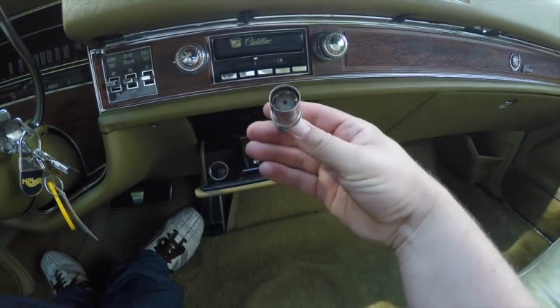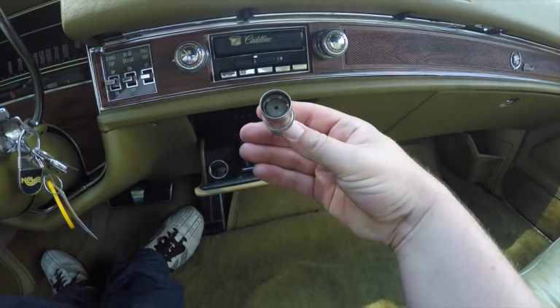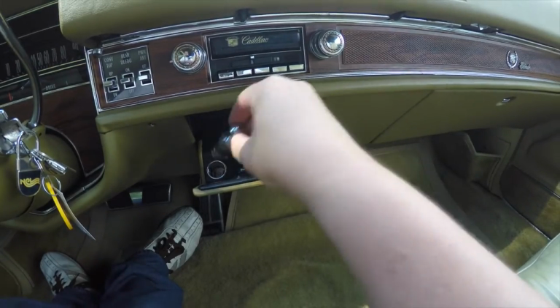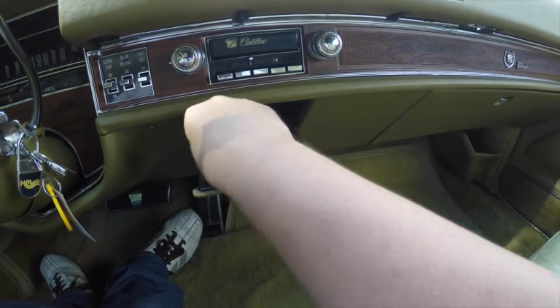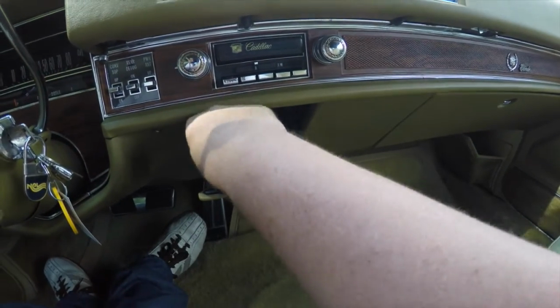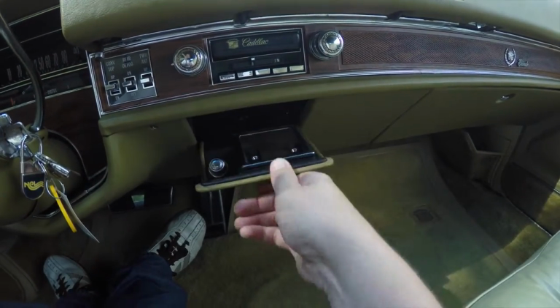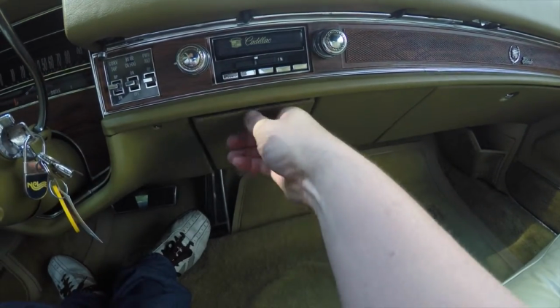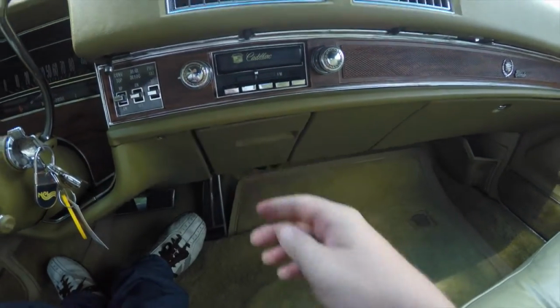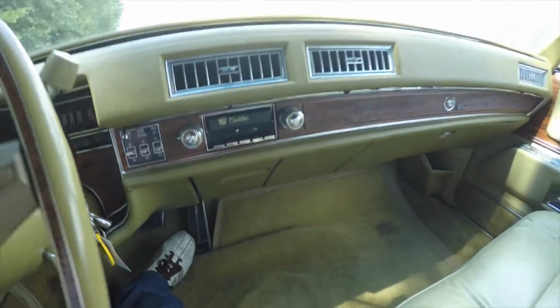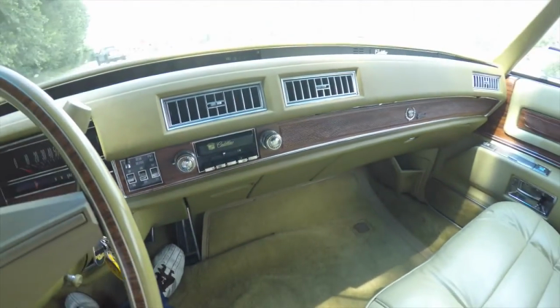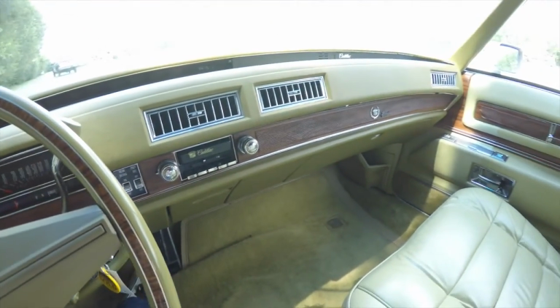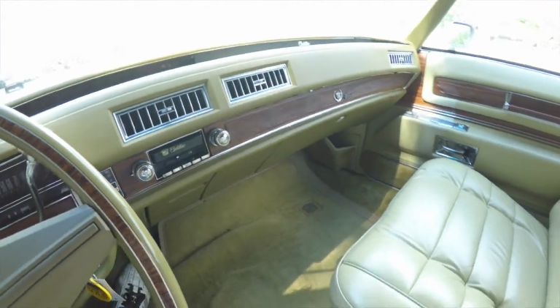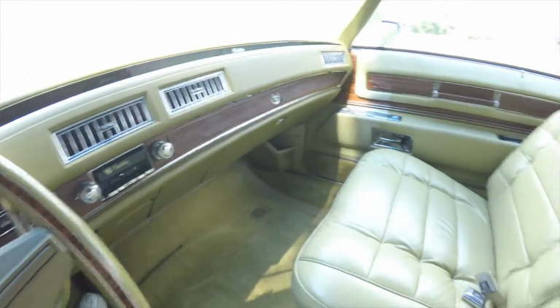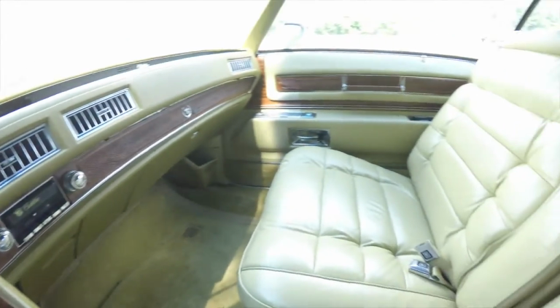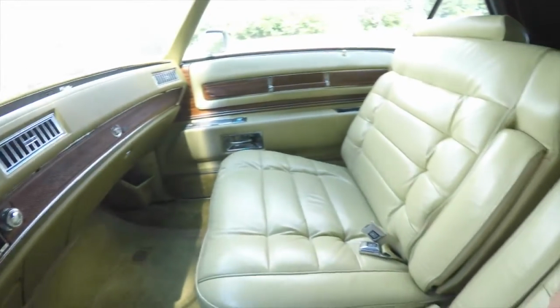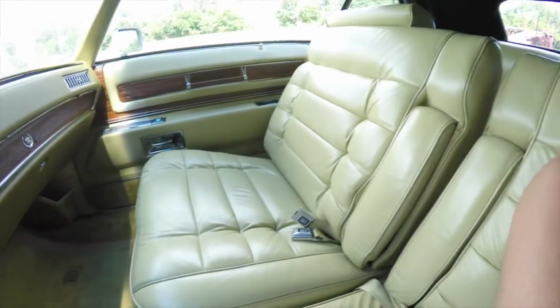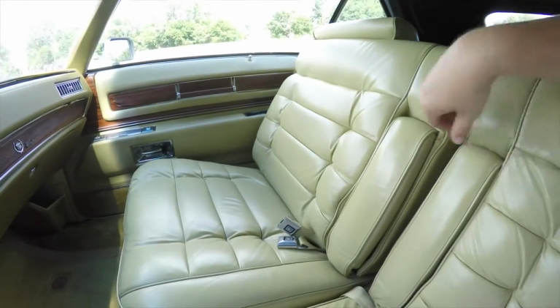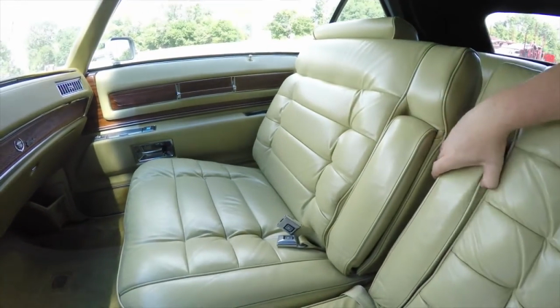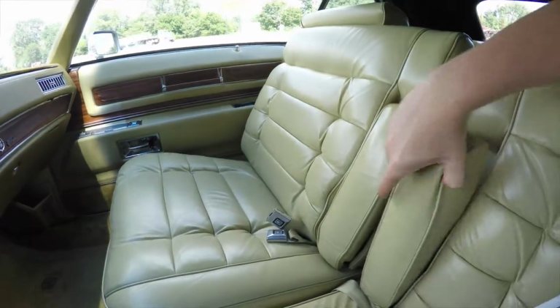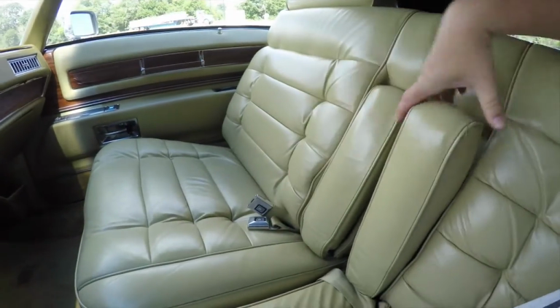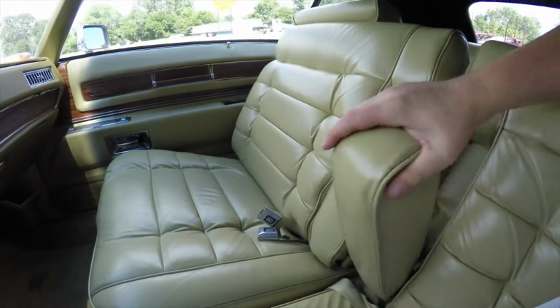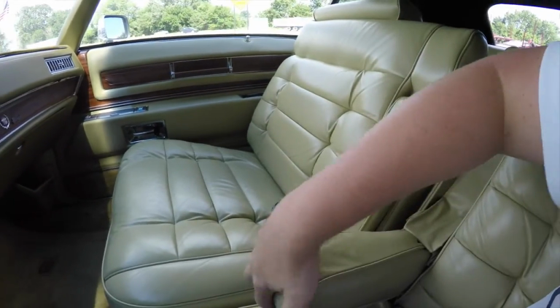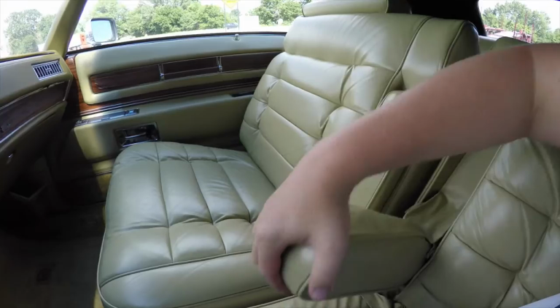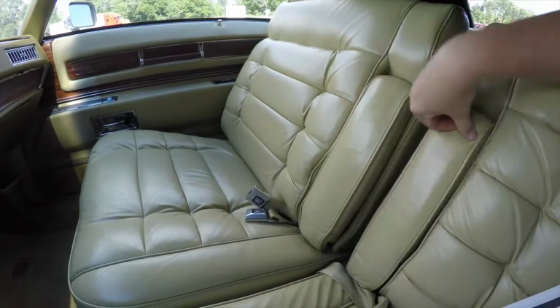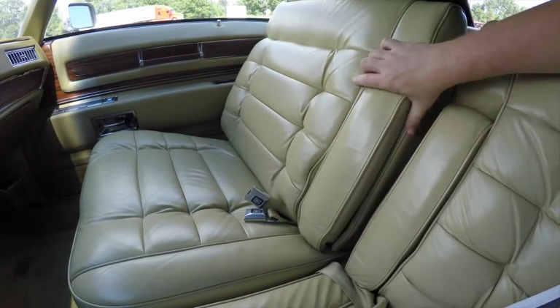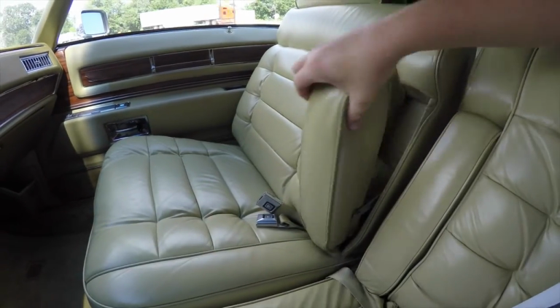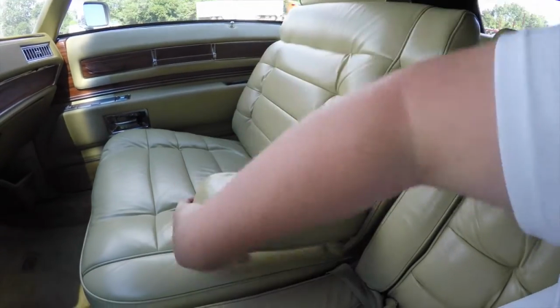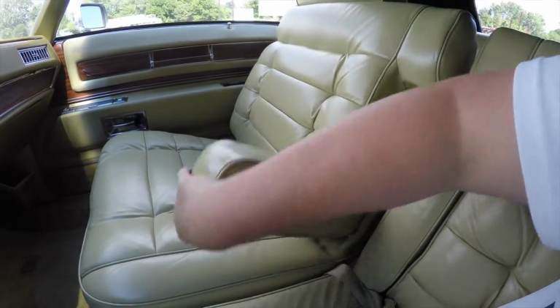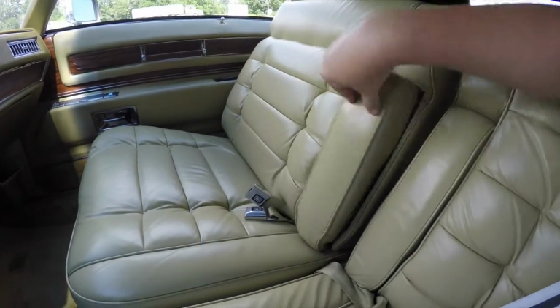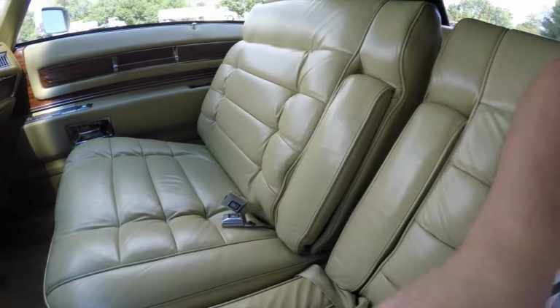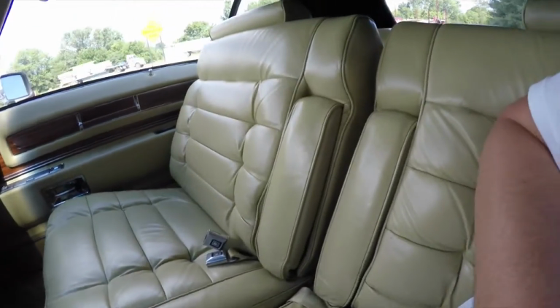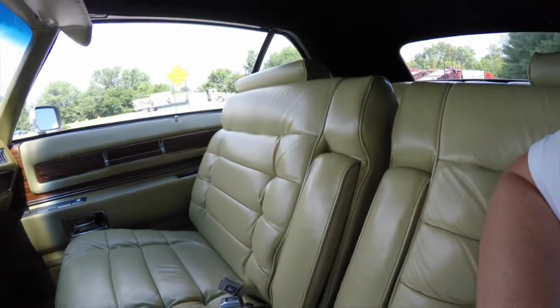The car has never been smoked in. It has a full-down armrest on the 50/50 split bench seat.